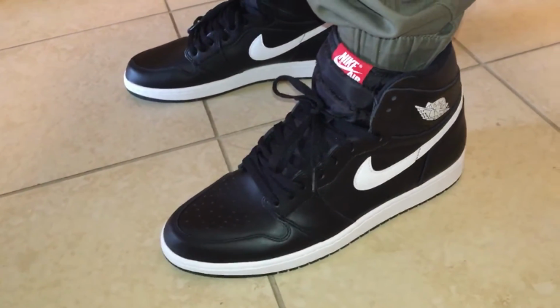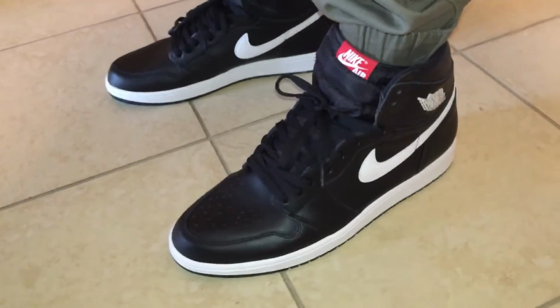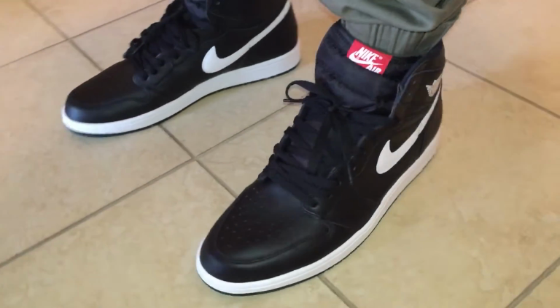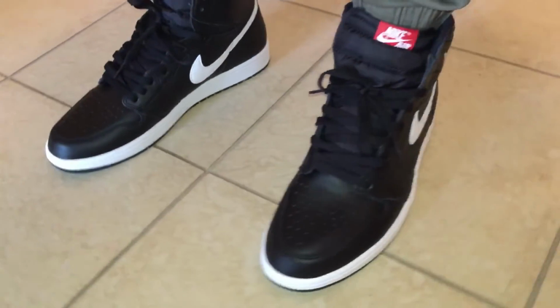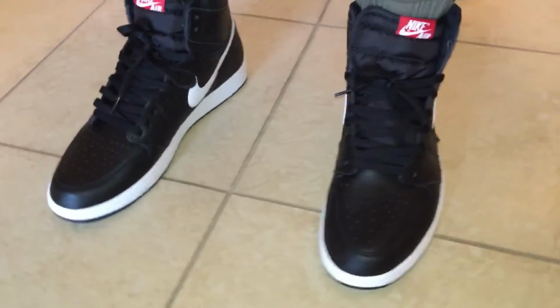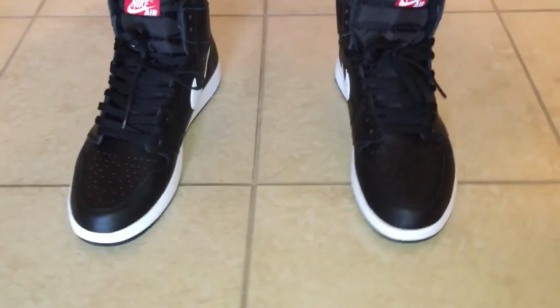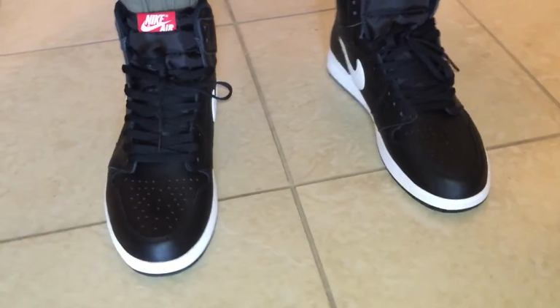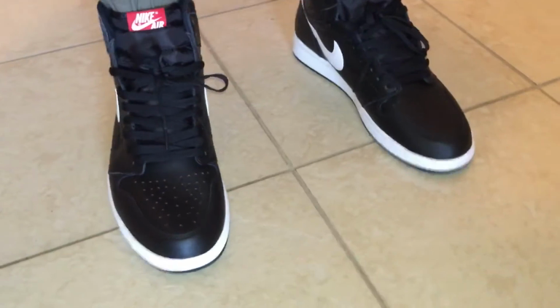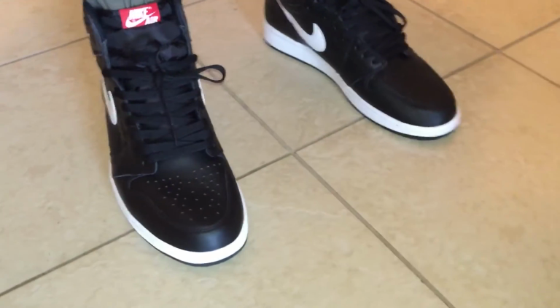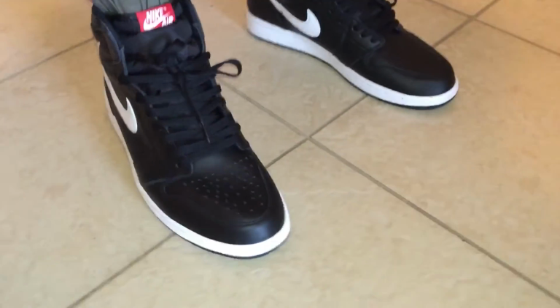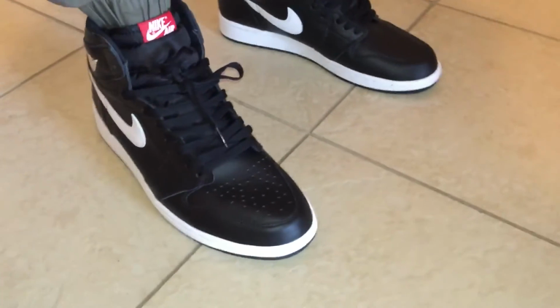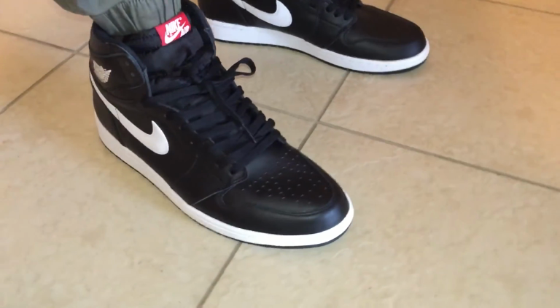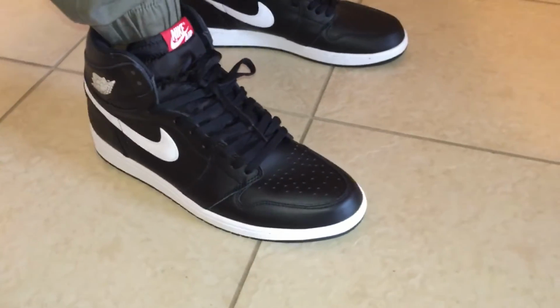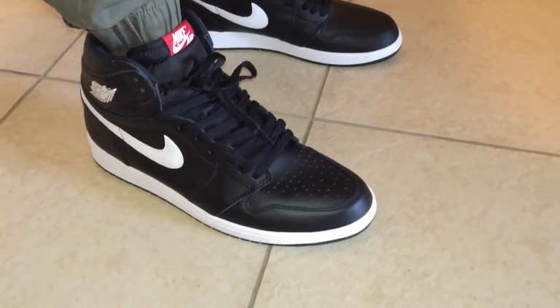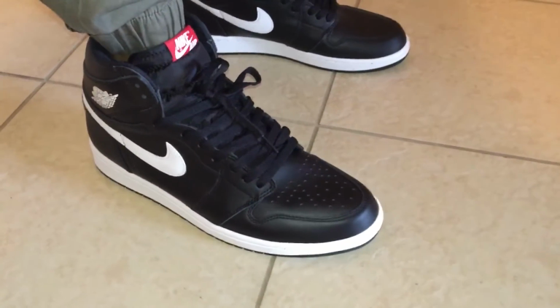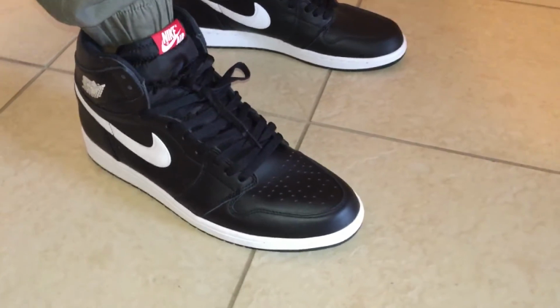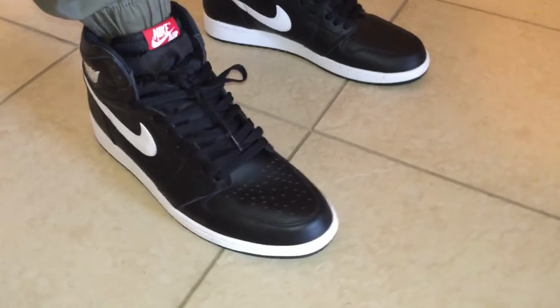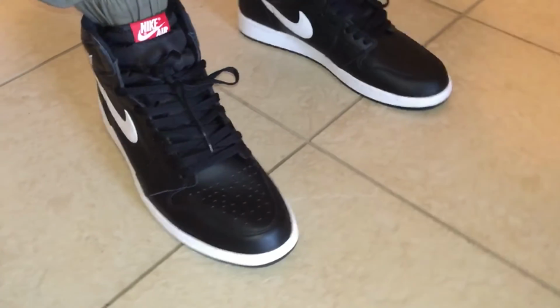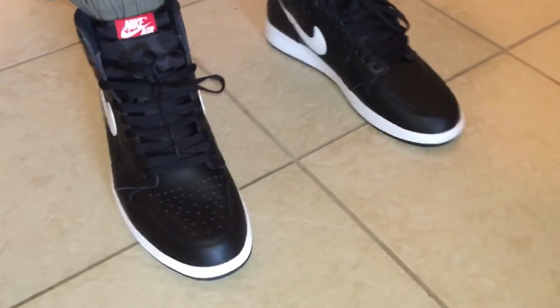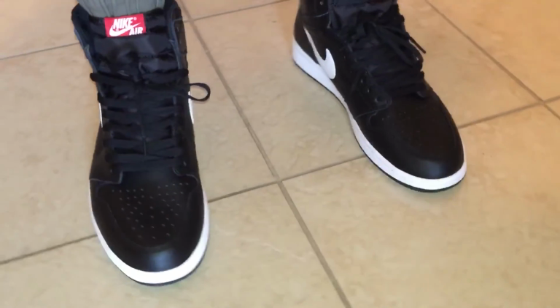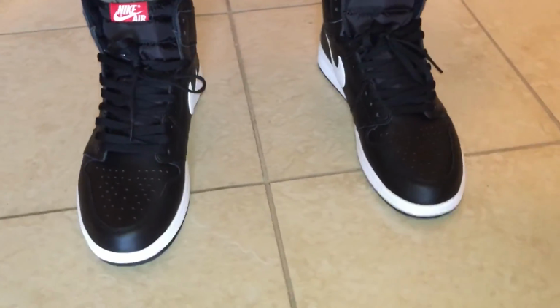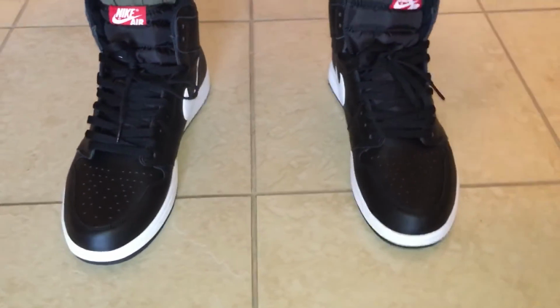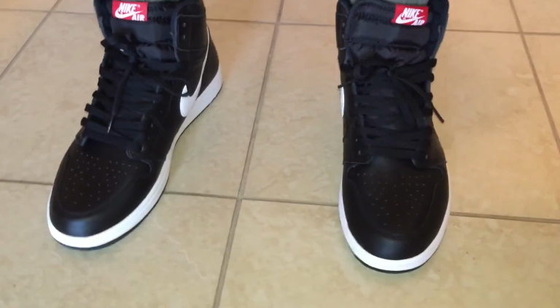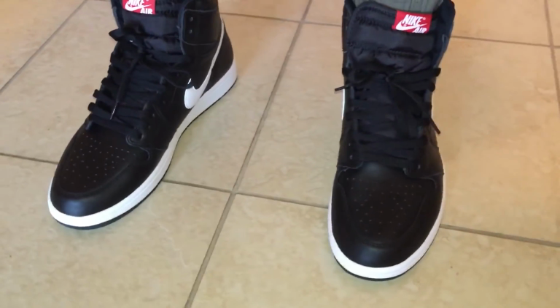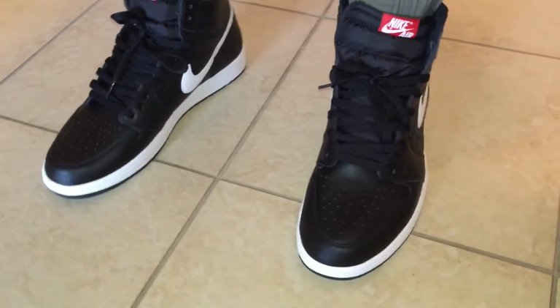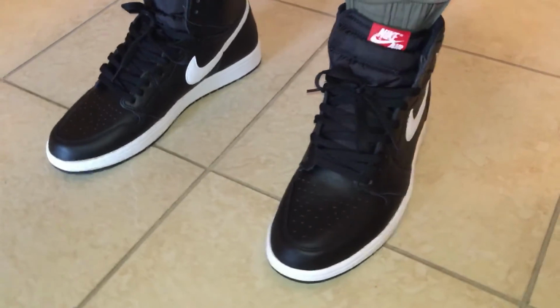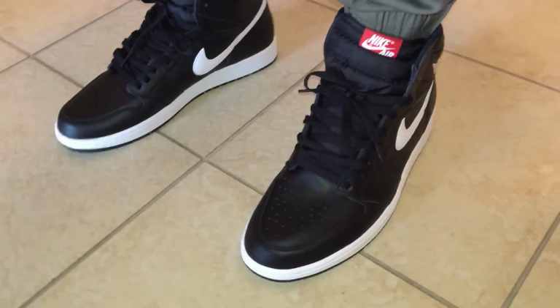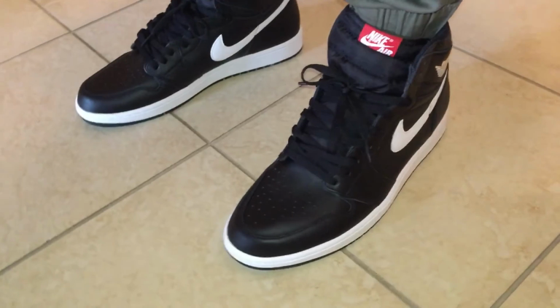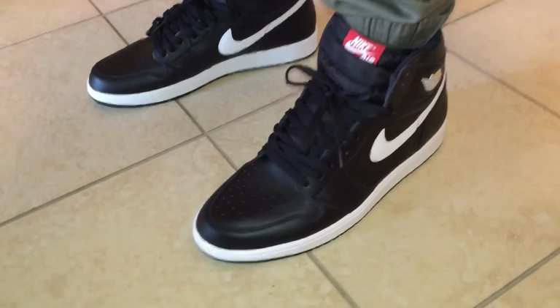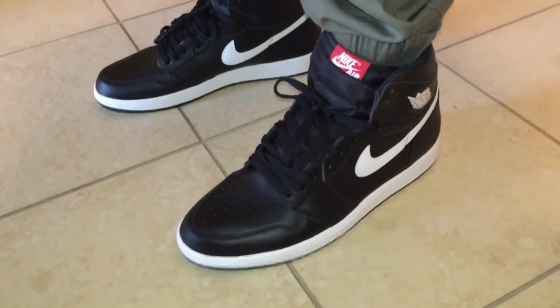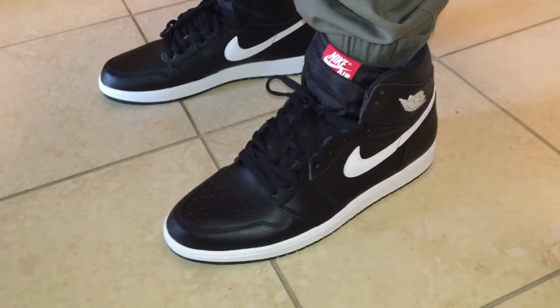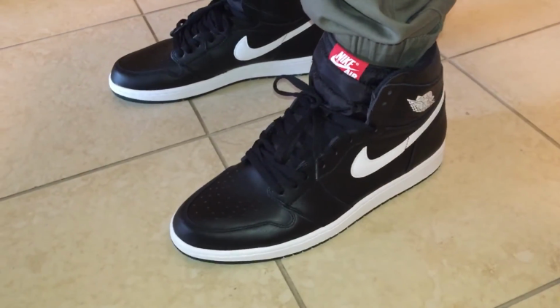You can find these on sale pretty much everywhere for less than a hundred dollars. Just wanted to show you these real quick — like, comment, subscribe. I'll catch you on the next video, peace.